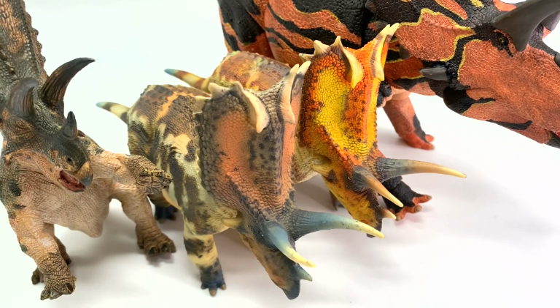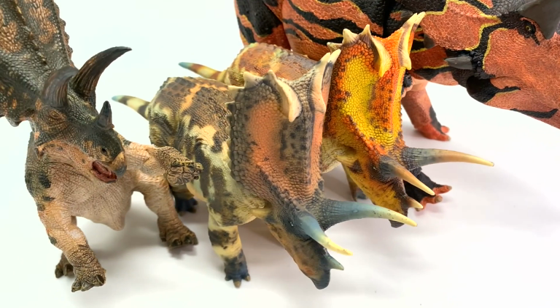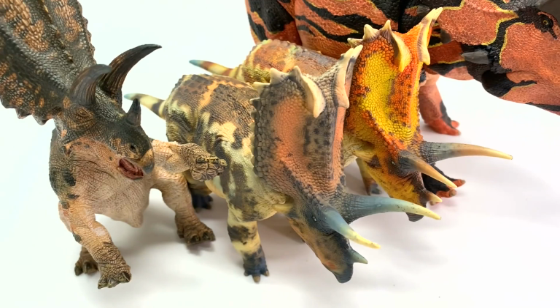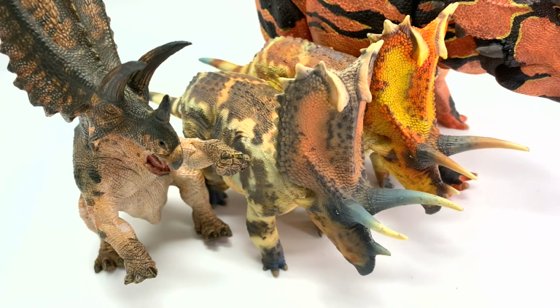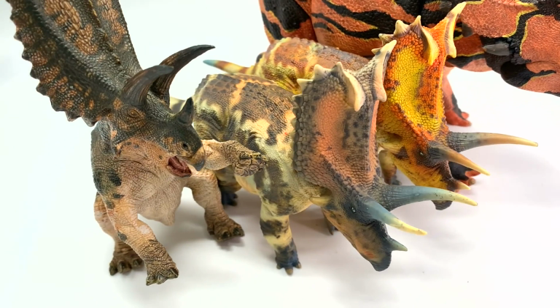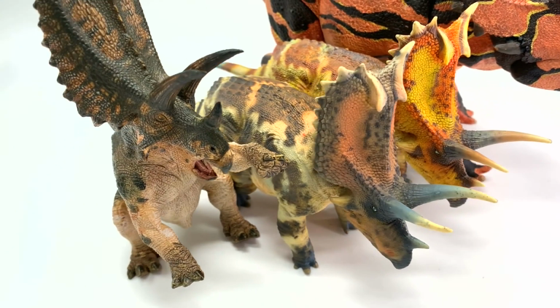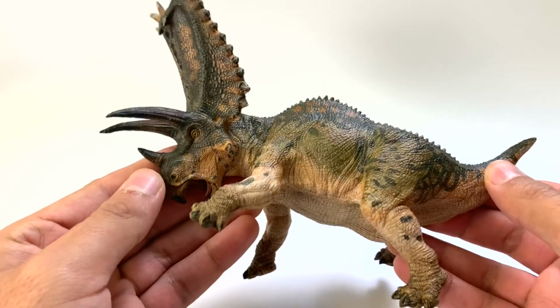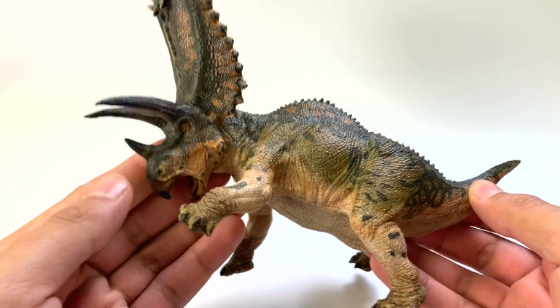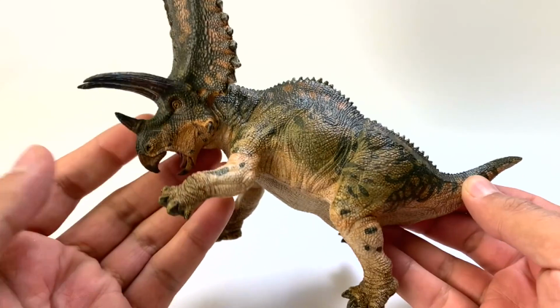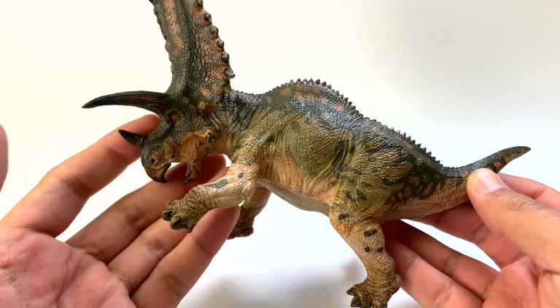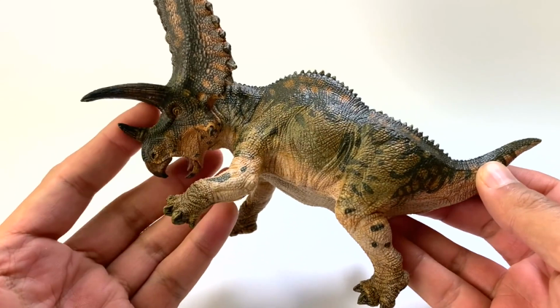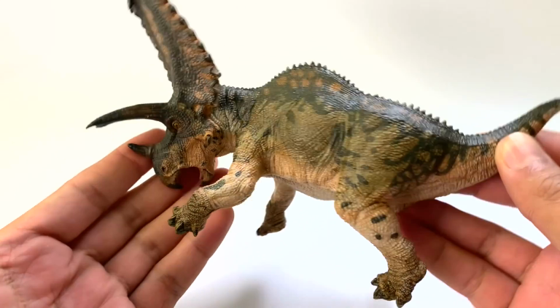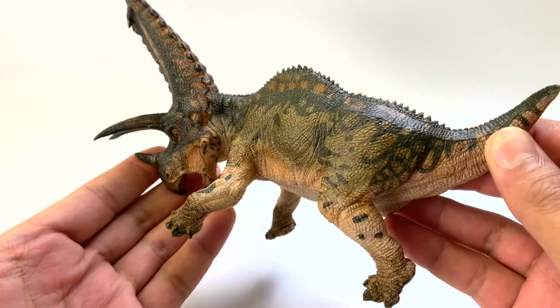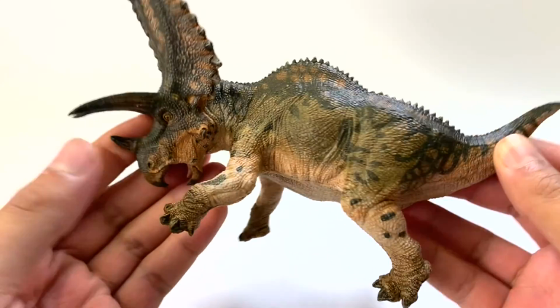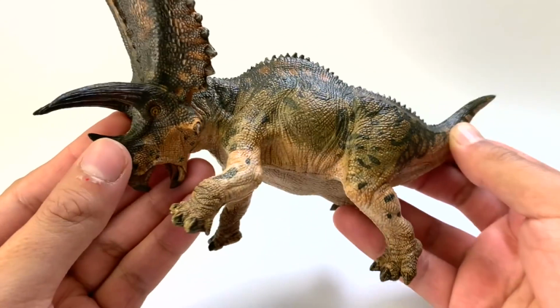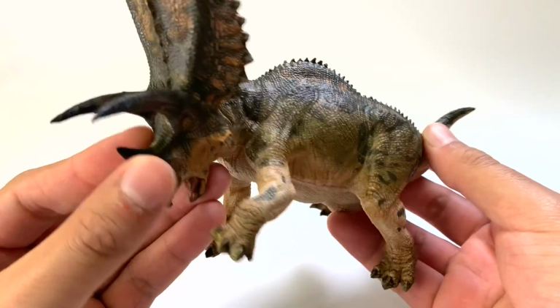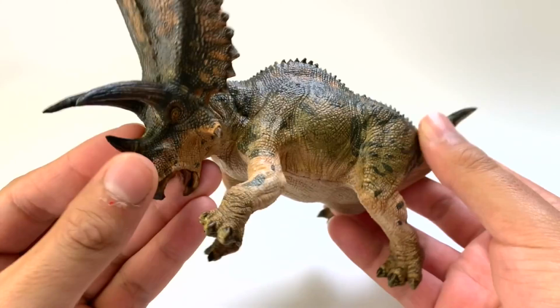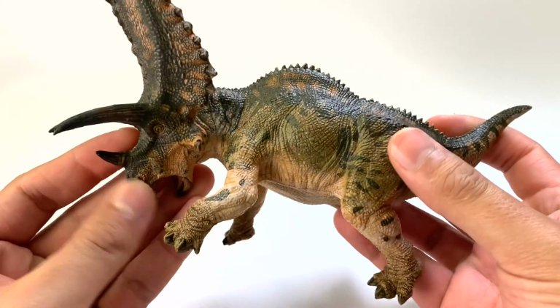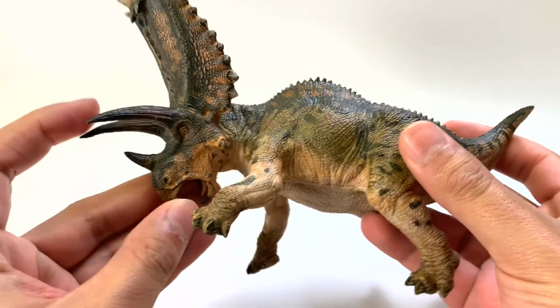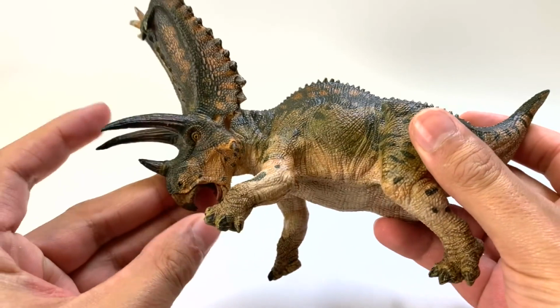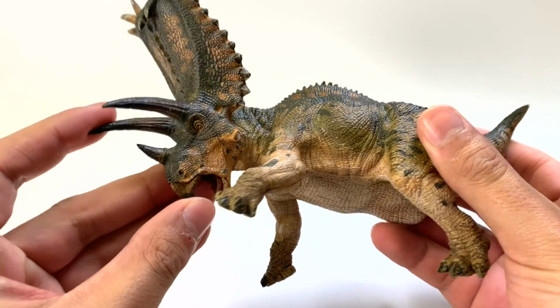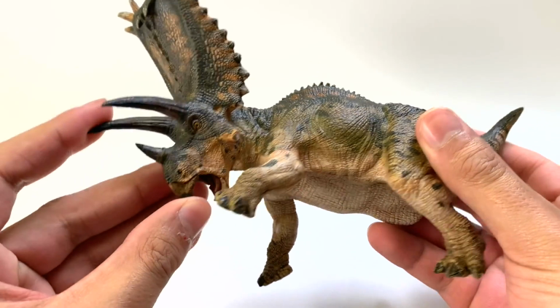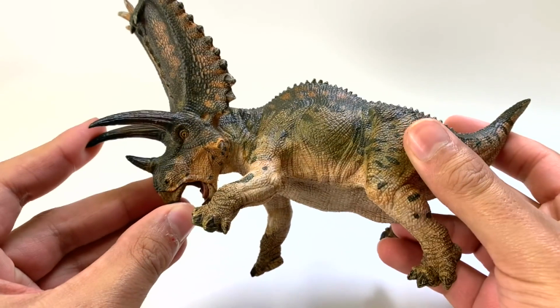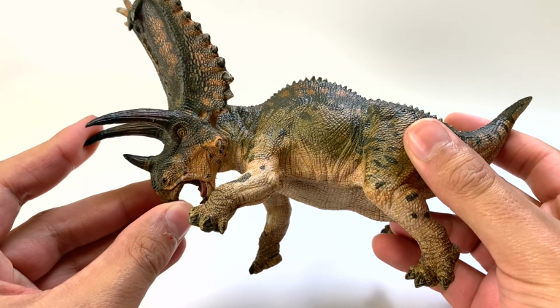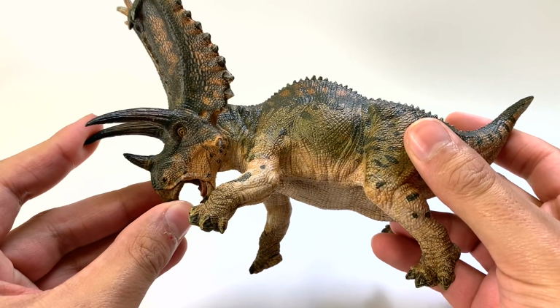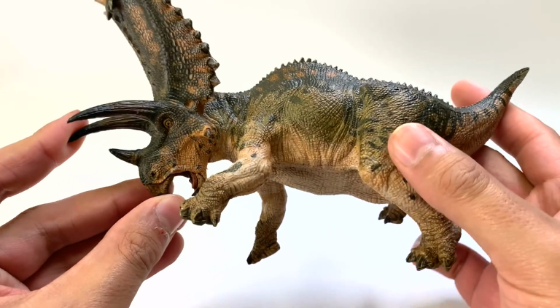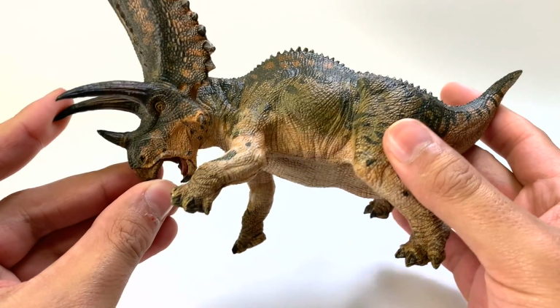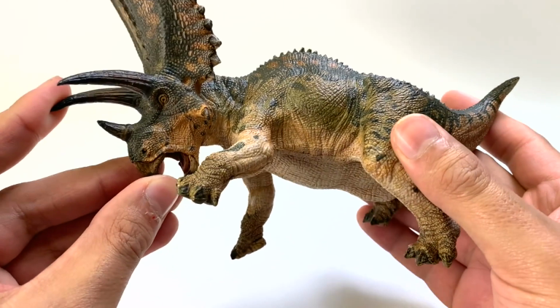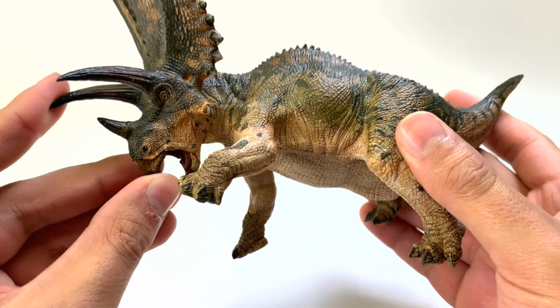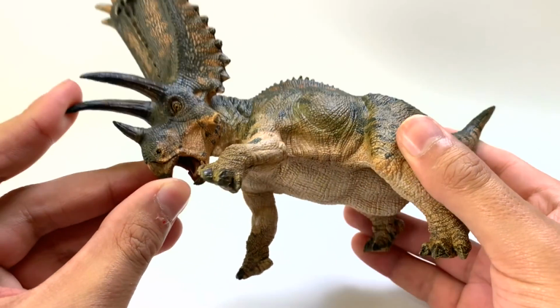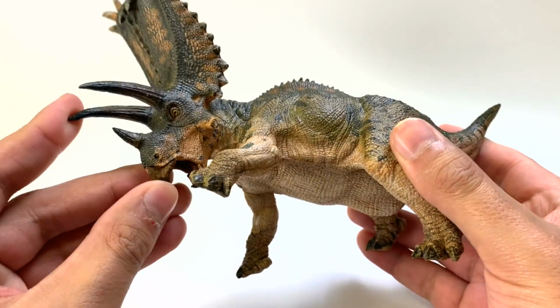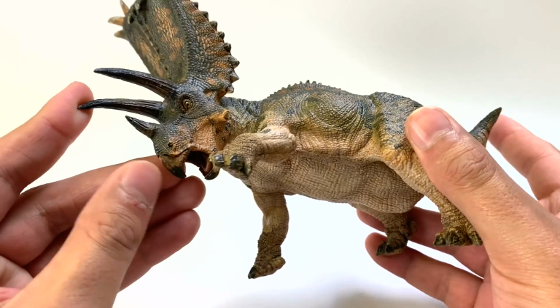Let's start with the Papo figure first. Let's take a look at our Pentaceratops from Papo. Look at the detail work on this dinosaur — it is just superb.